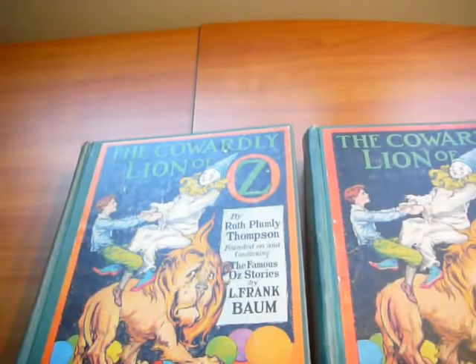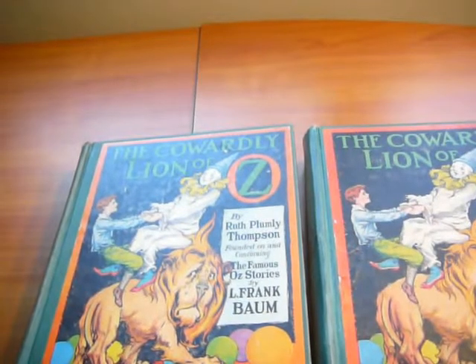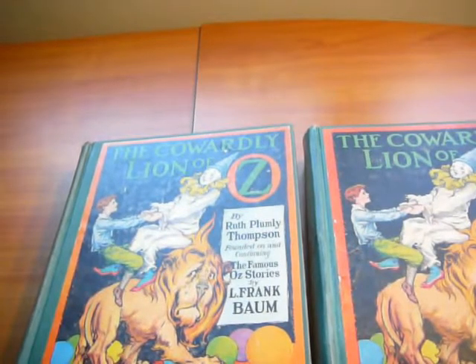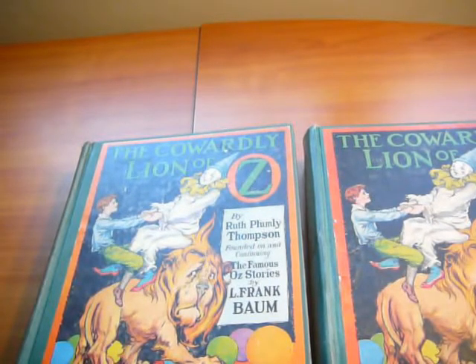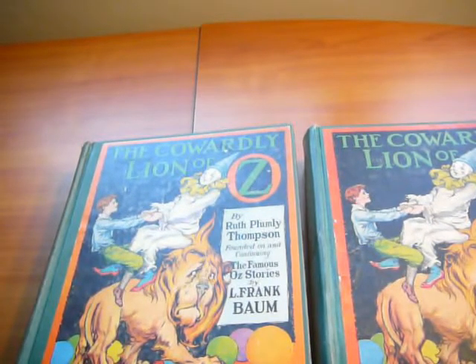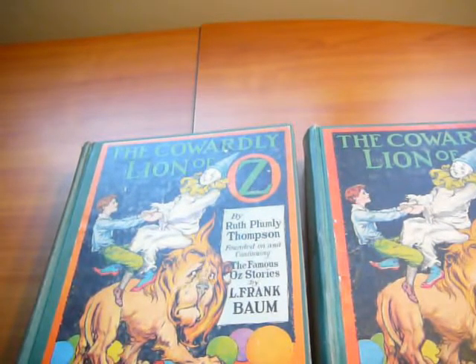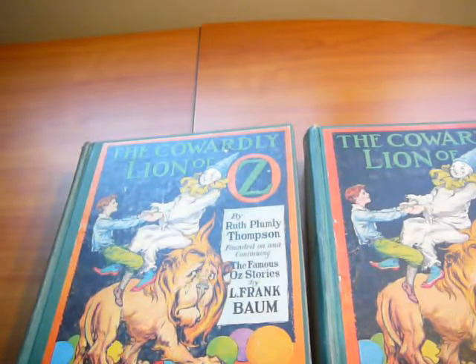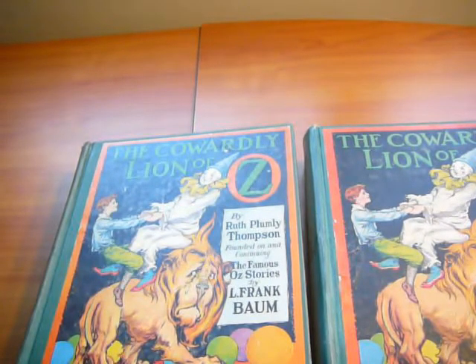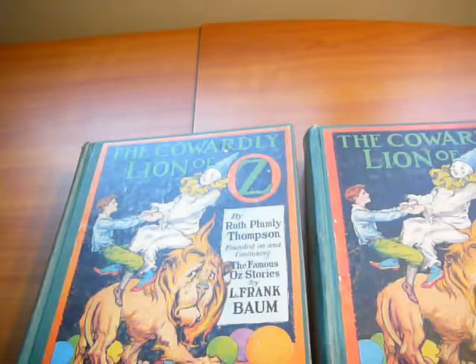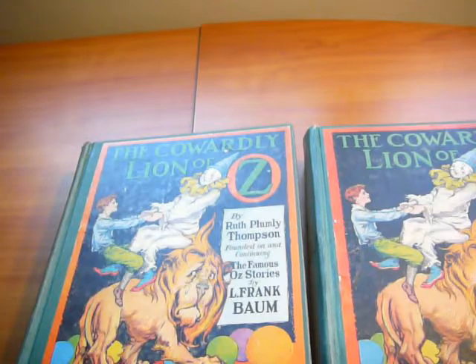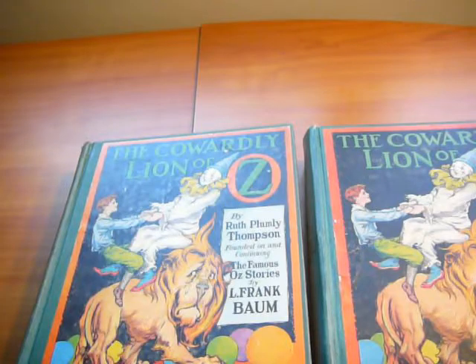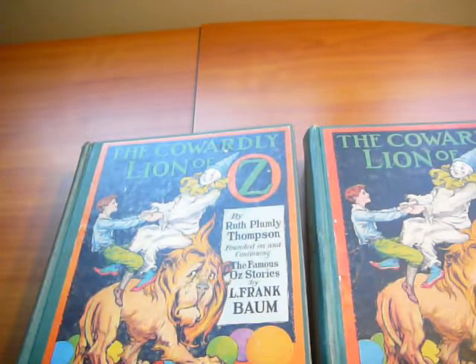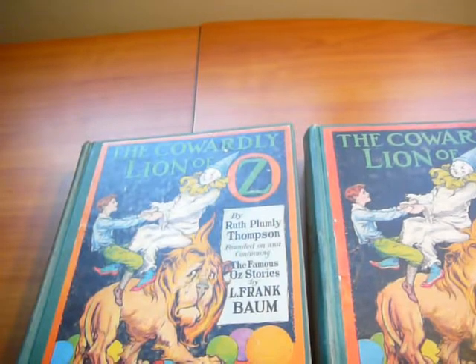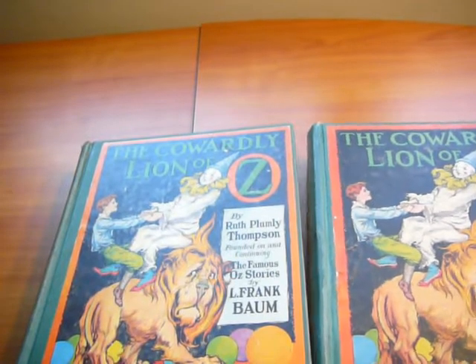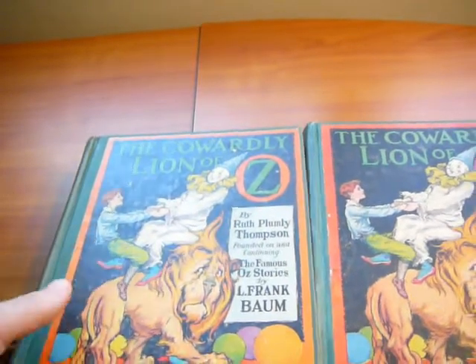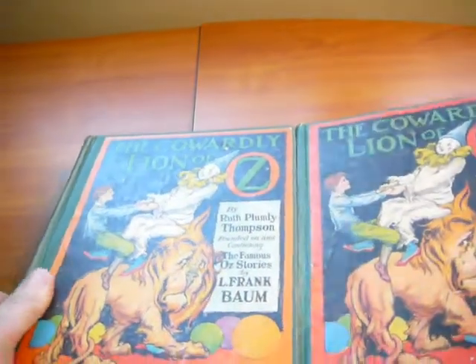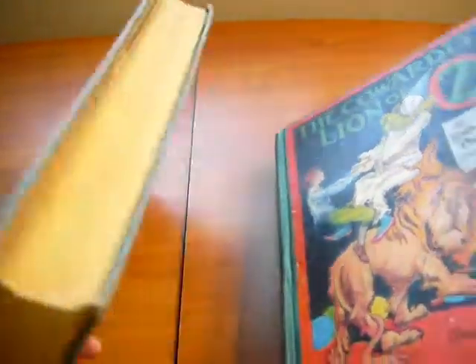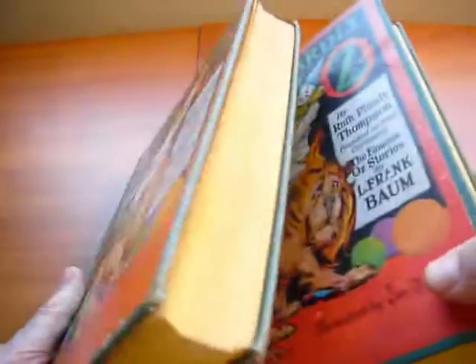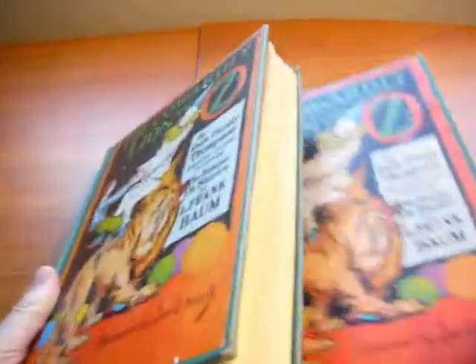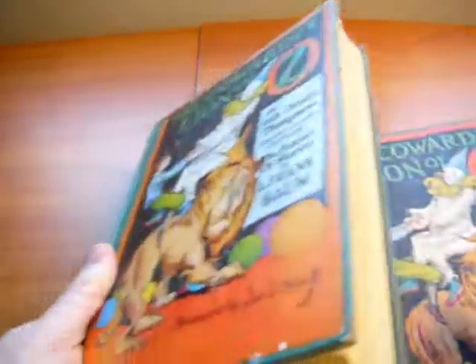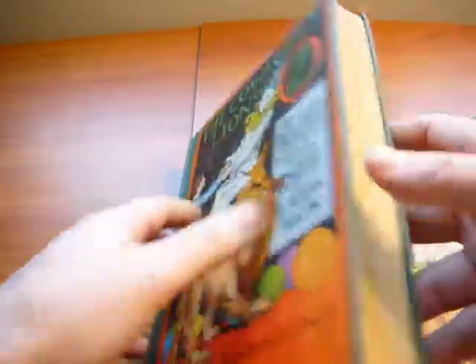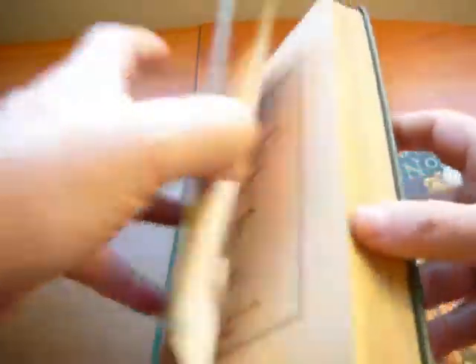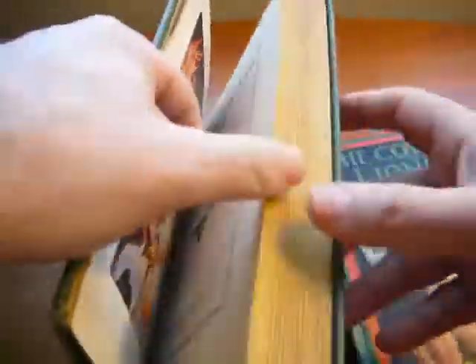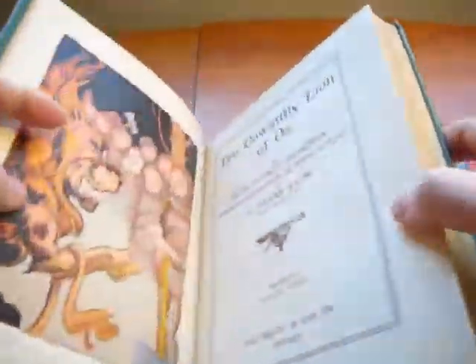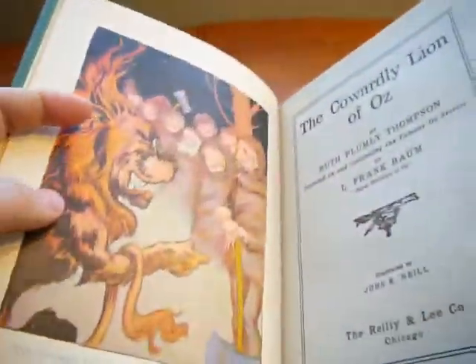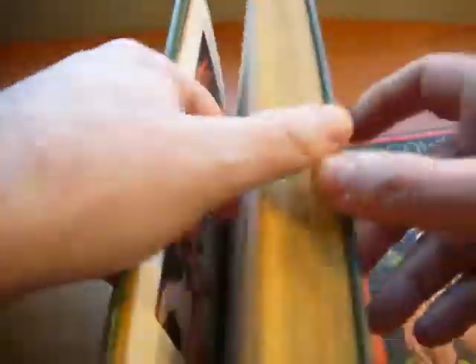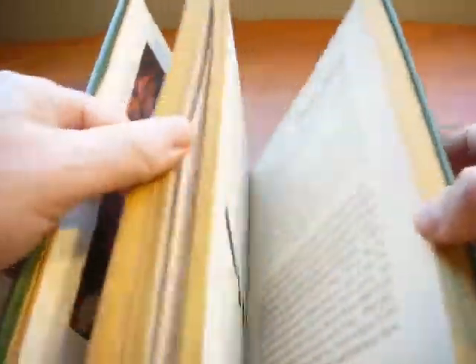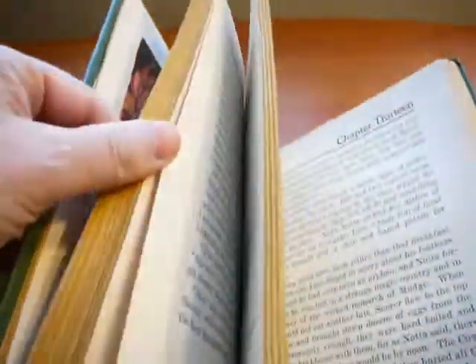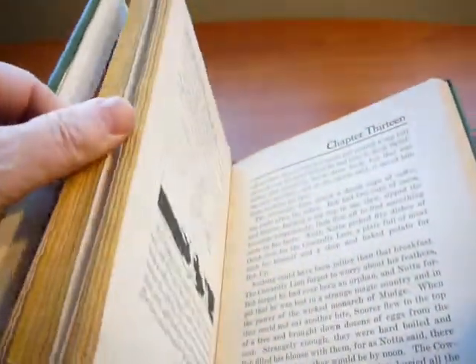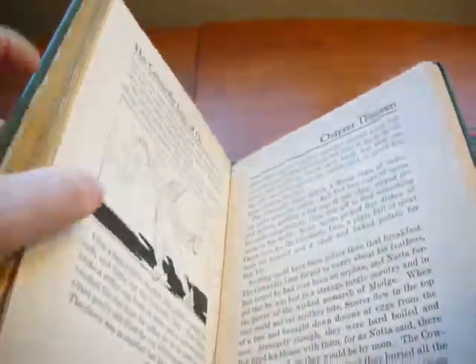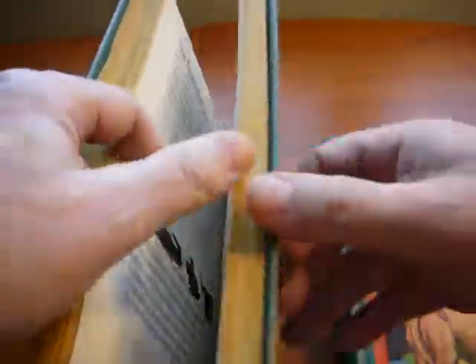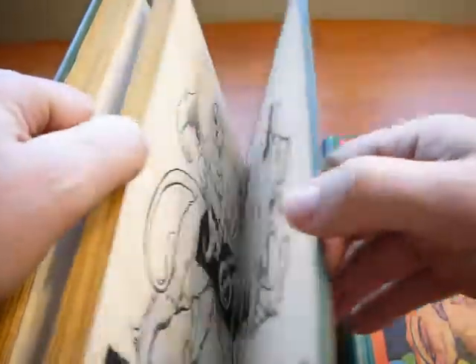Here I'm covering another title by Ruth Lampy Thompson, copyright 1923. Both of those are first edition copies, both had contained color plates — 12 color plates to be exact — to be the first edition copy.